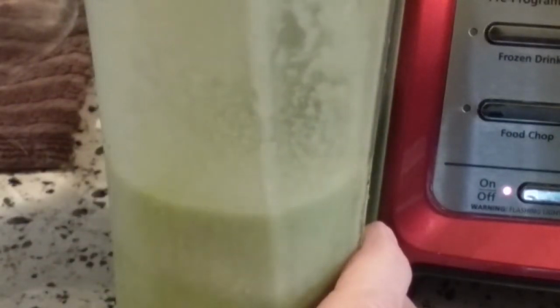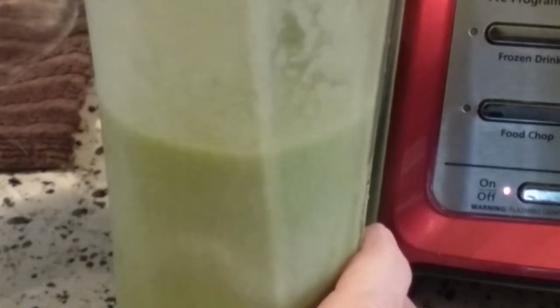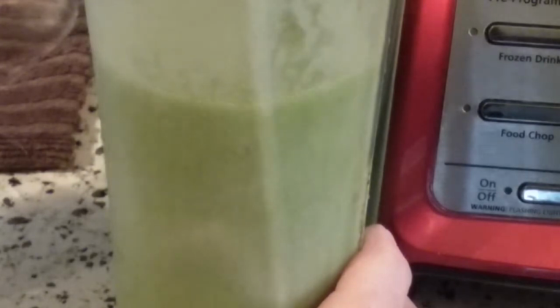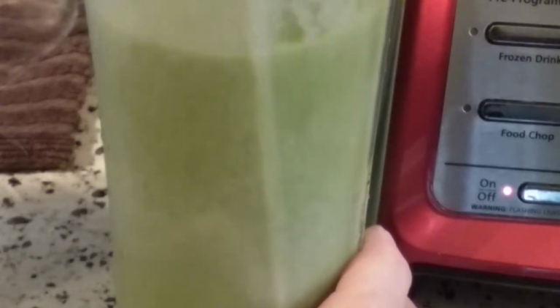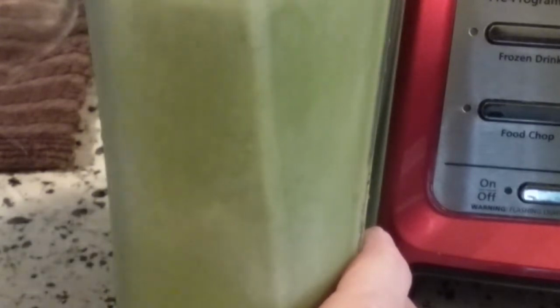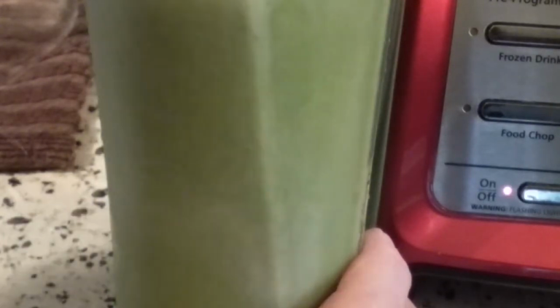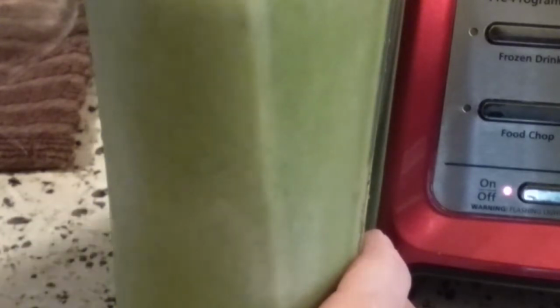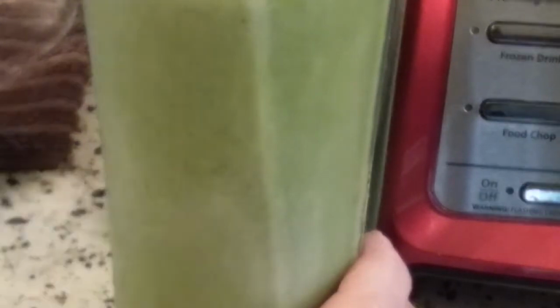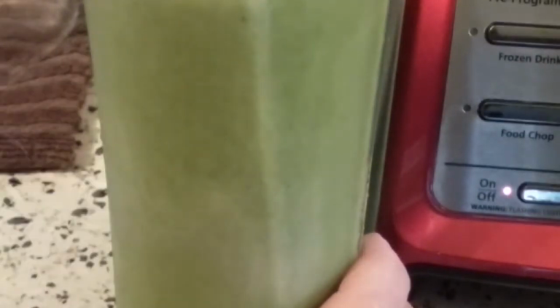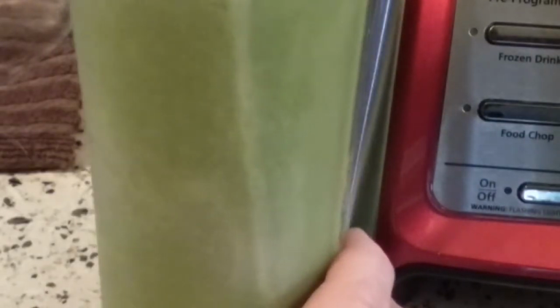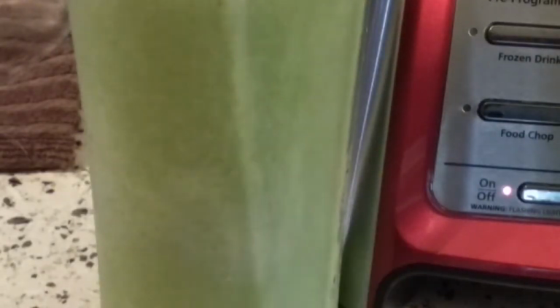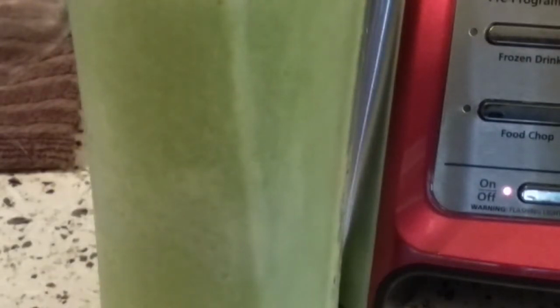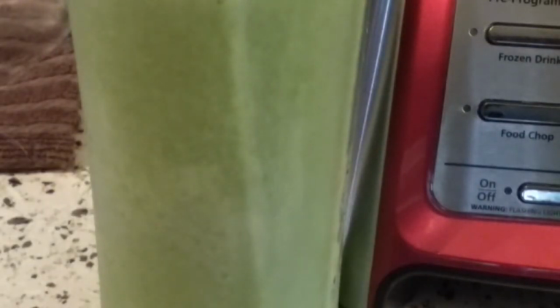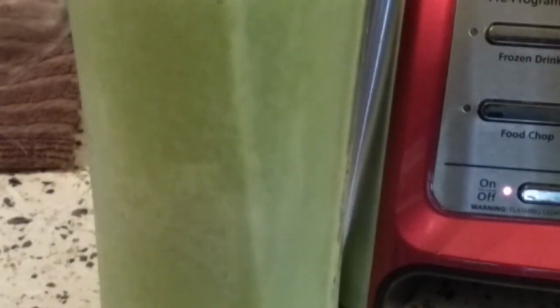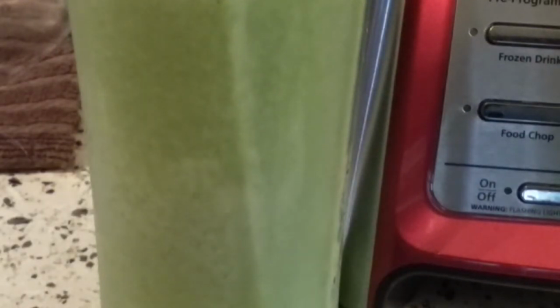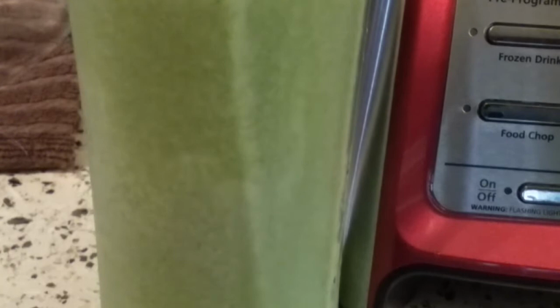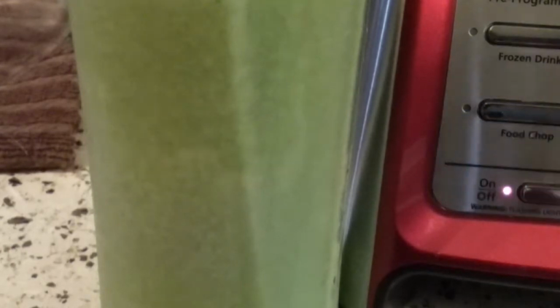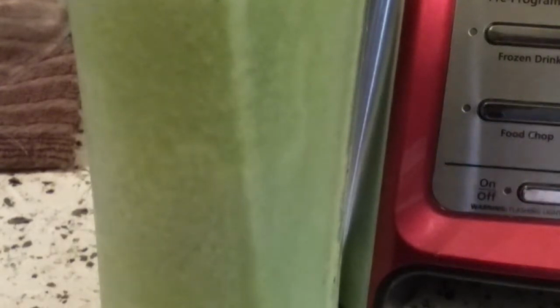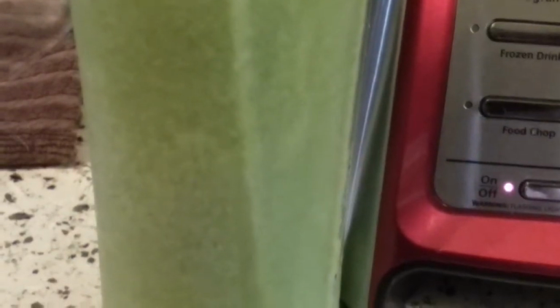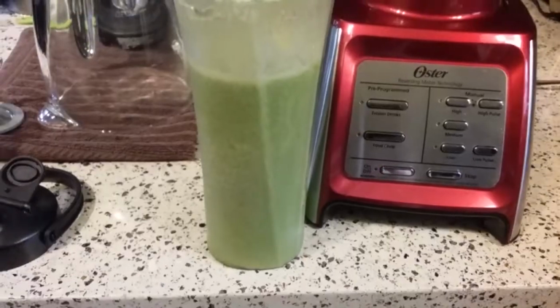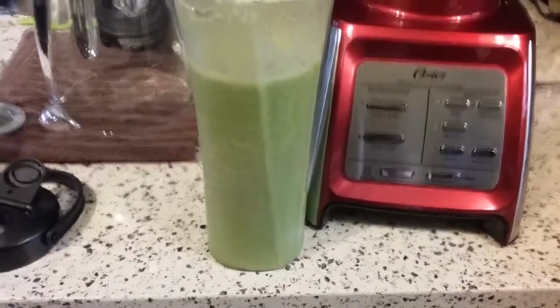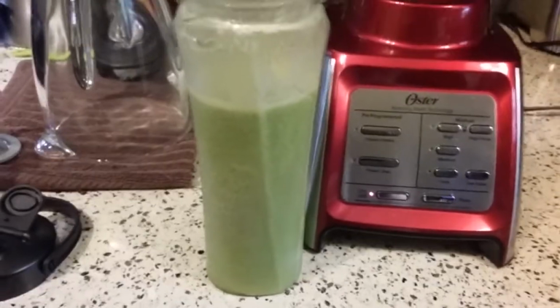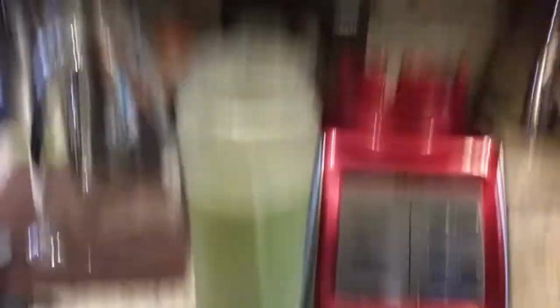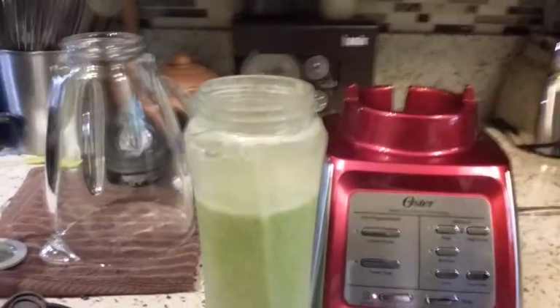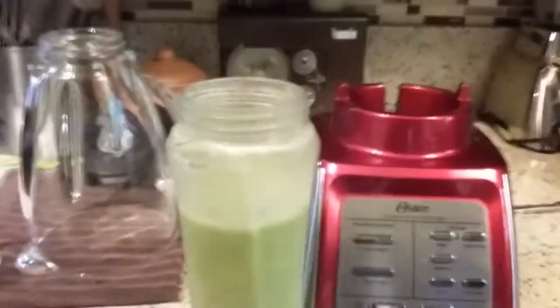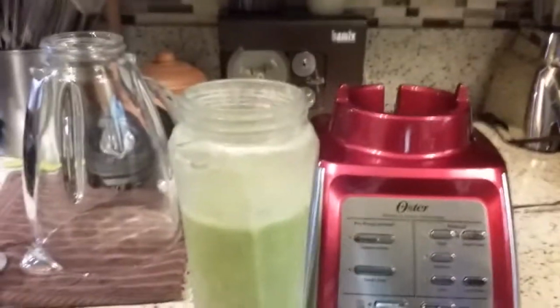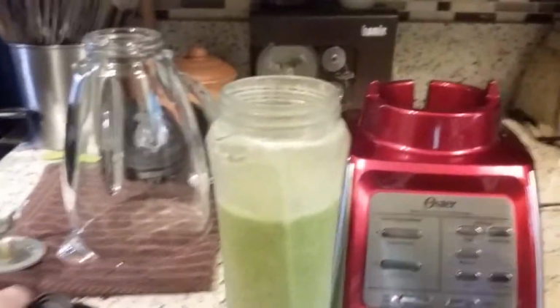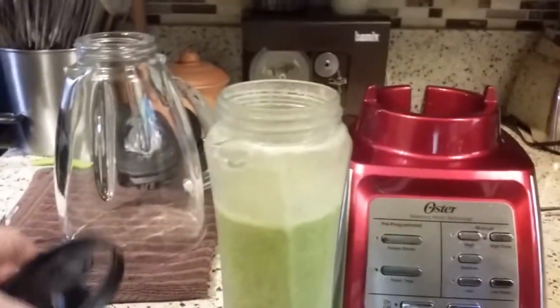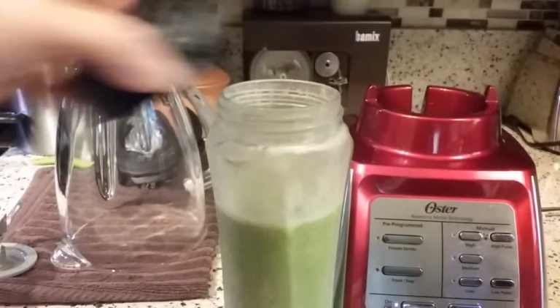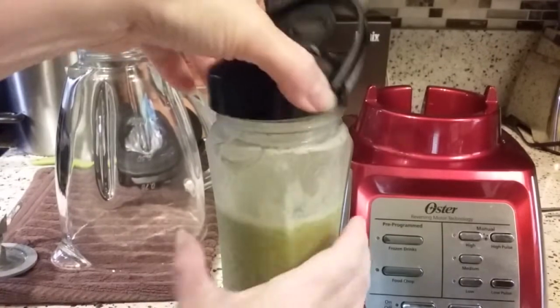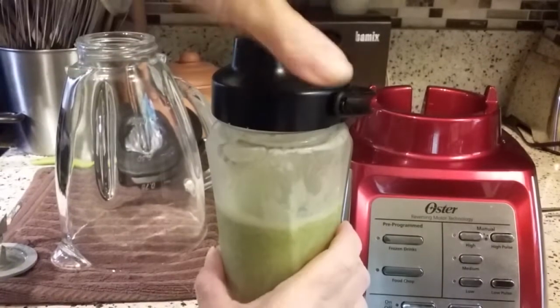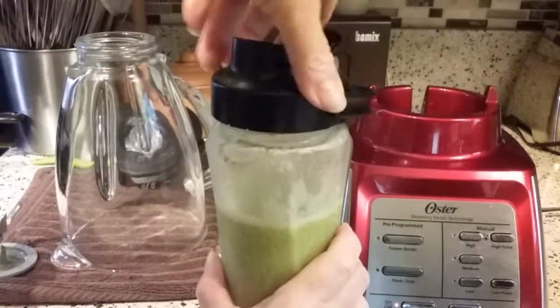I'm going to pour it back in just for a minute. Whoopsie, sorry about that. And we'll put the cap on.